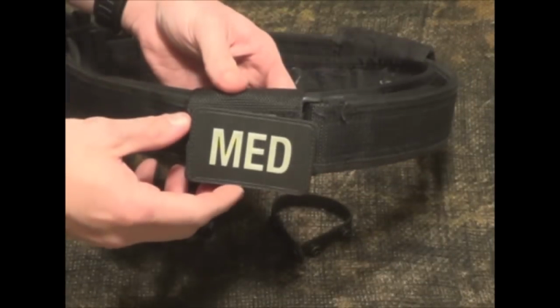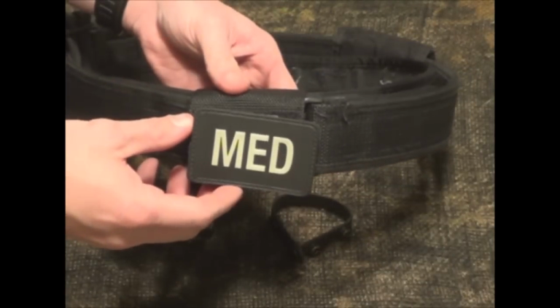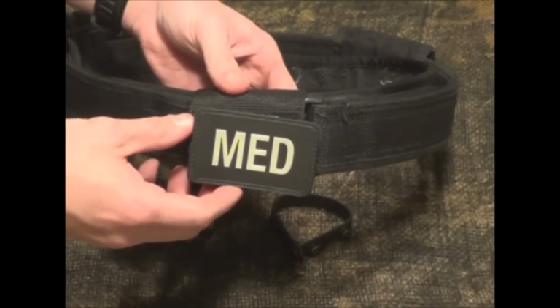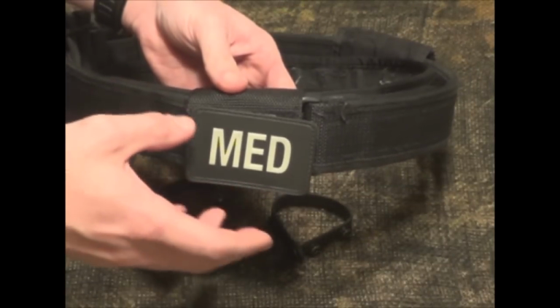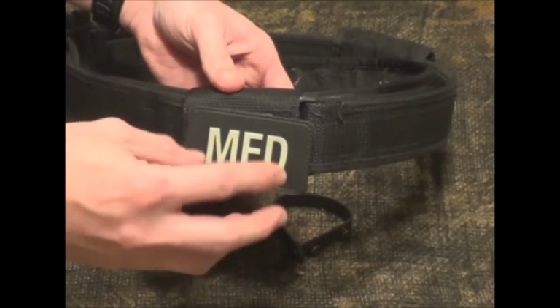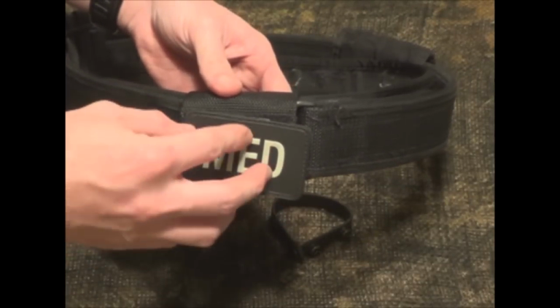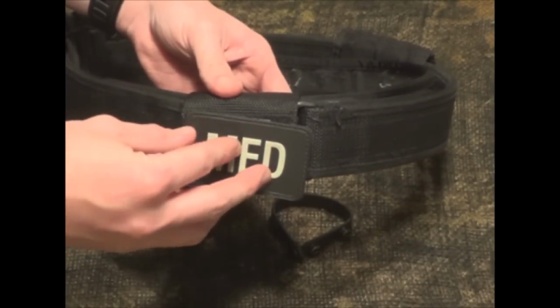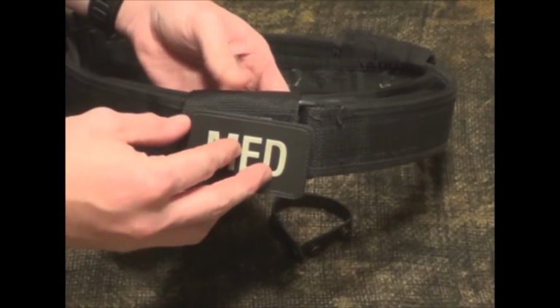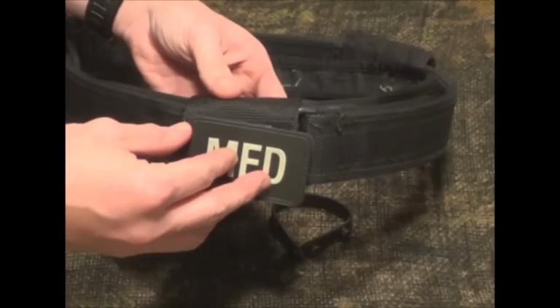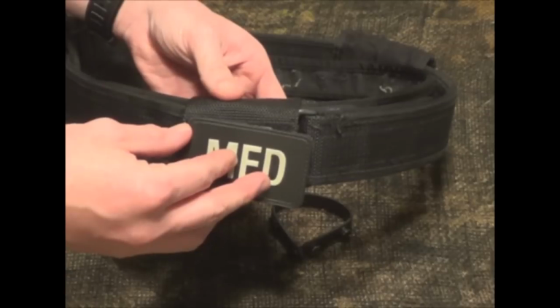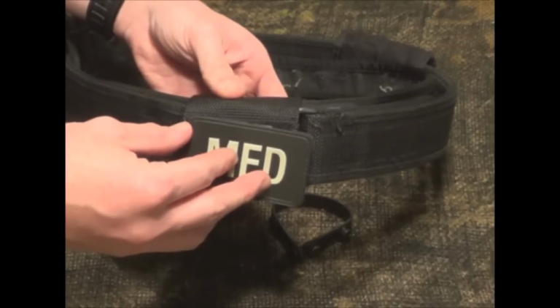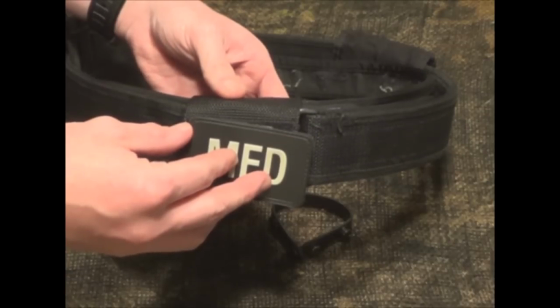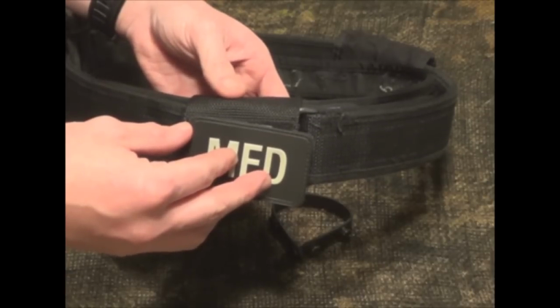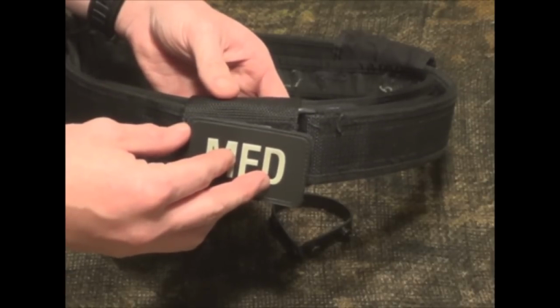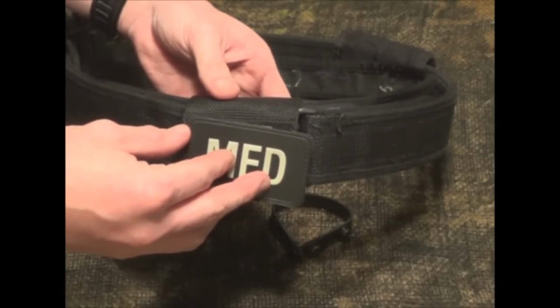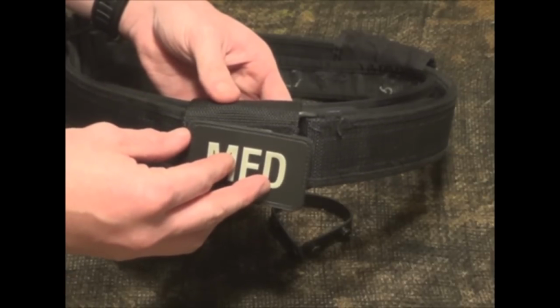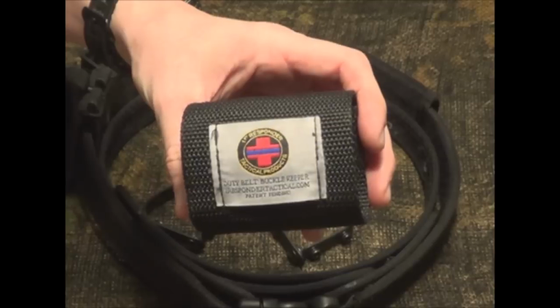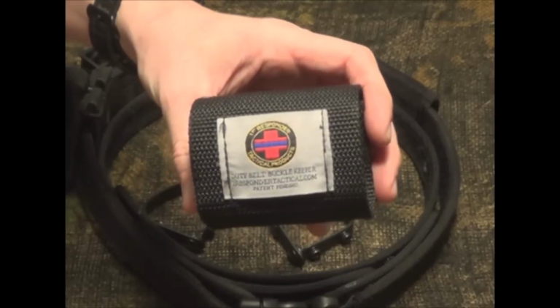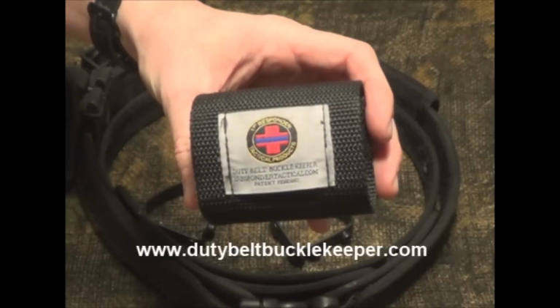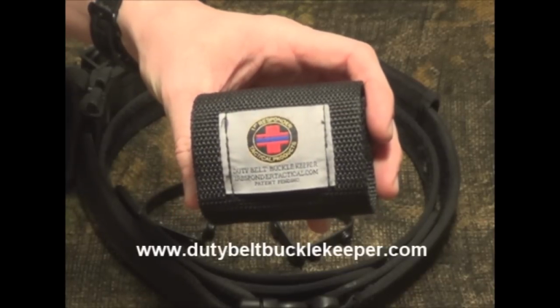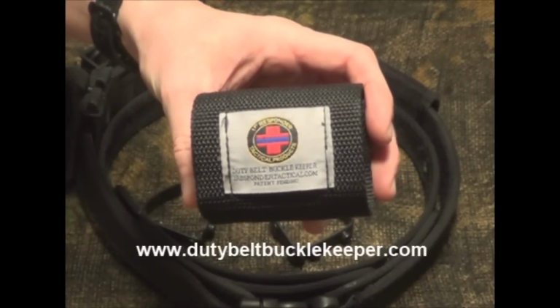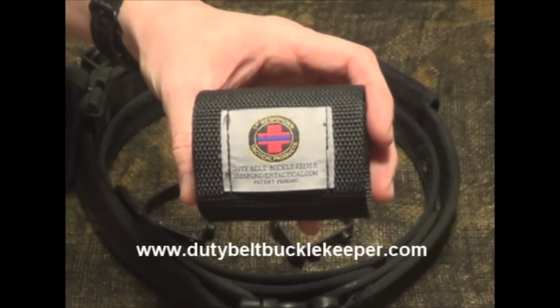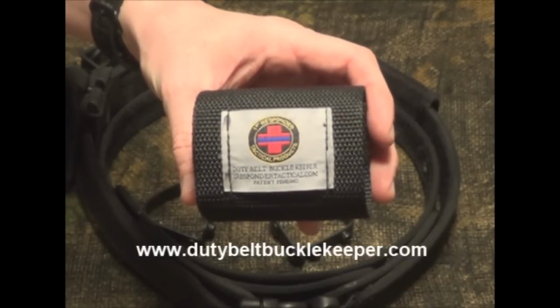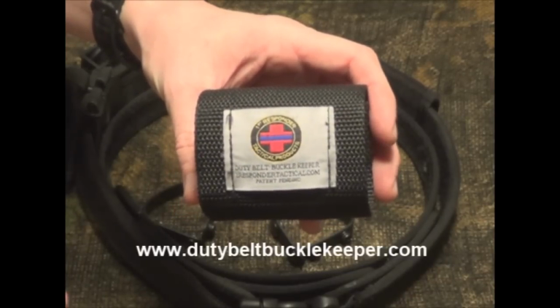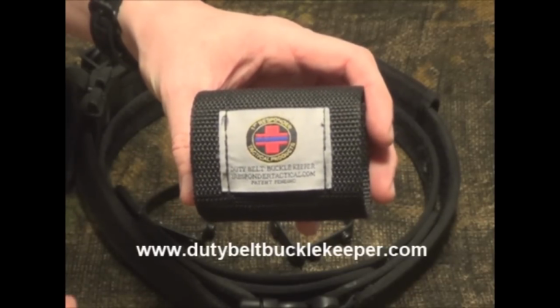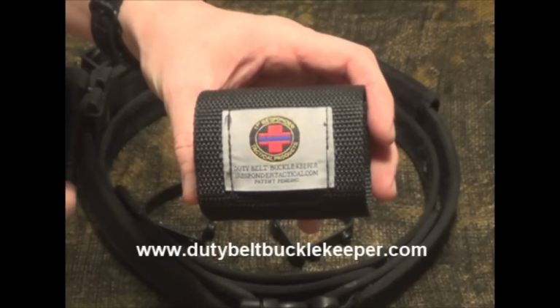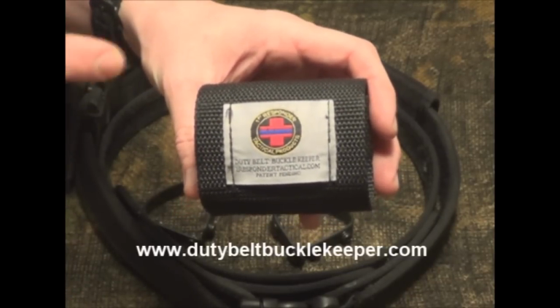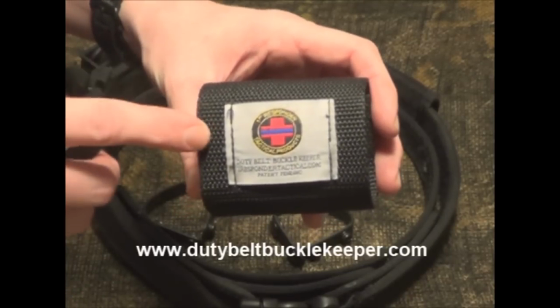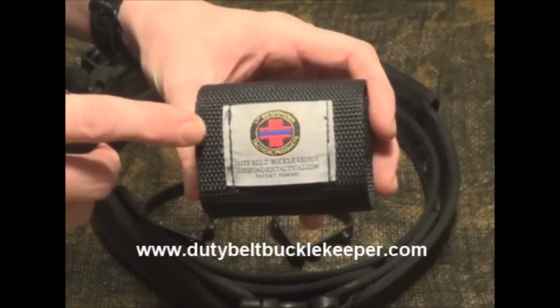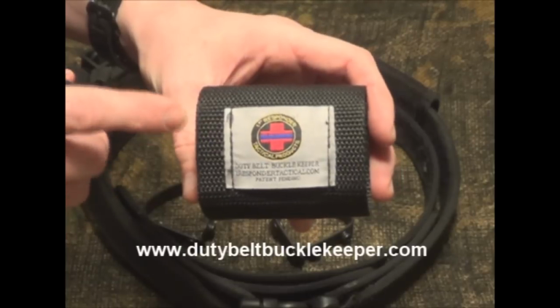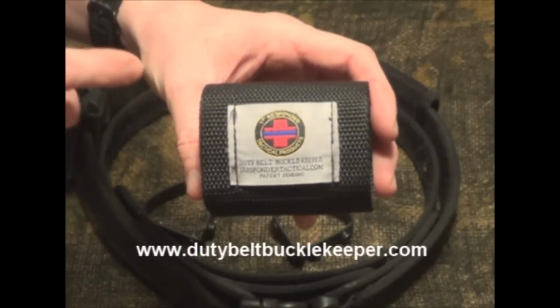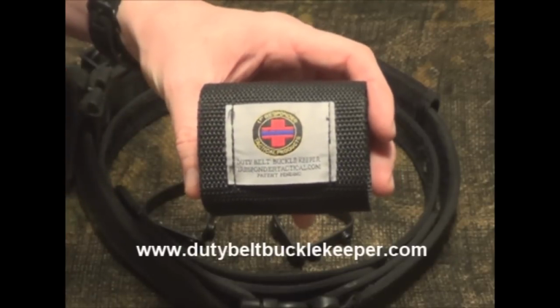The leather versions and the basketball version of this come with a hidden handcuff key pouch. I'm going to put a link to their website — go check them out and look at their store. These are $20 with free shipping.